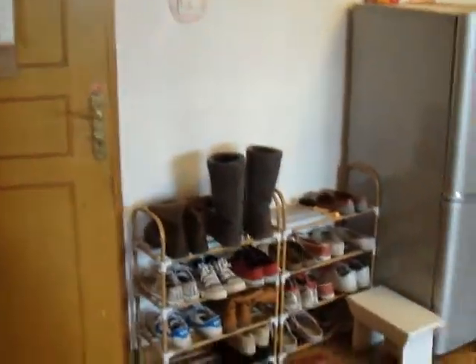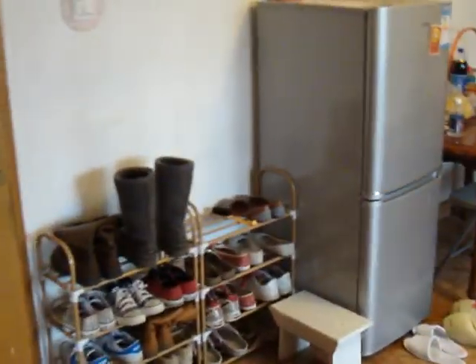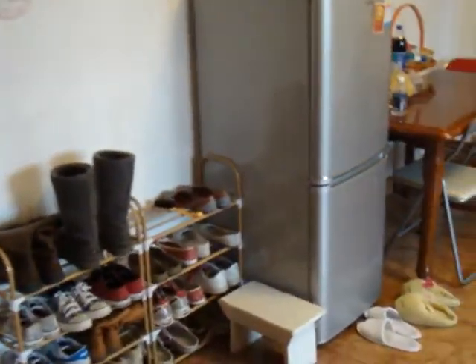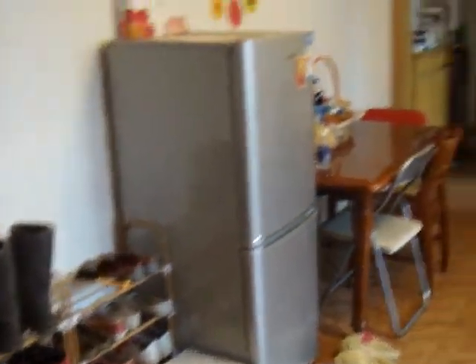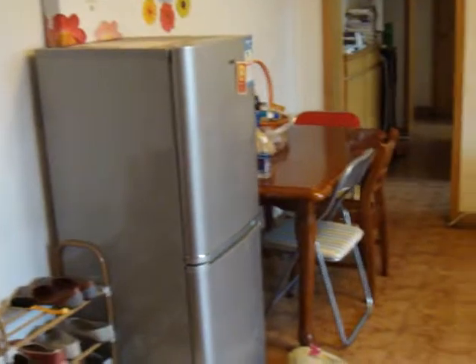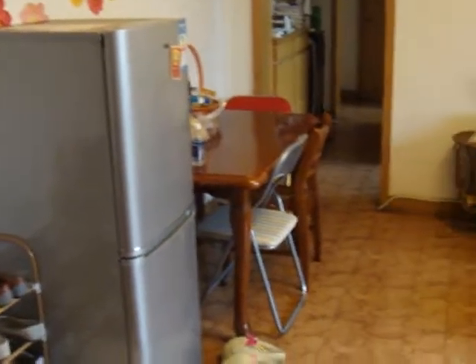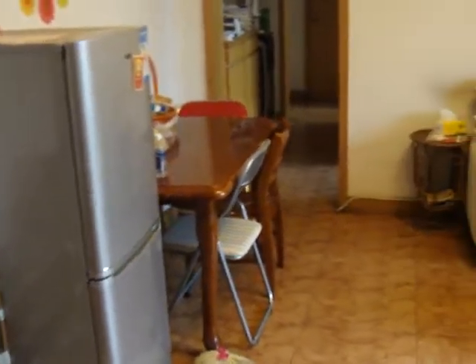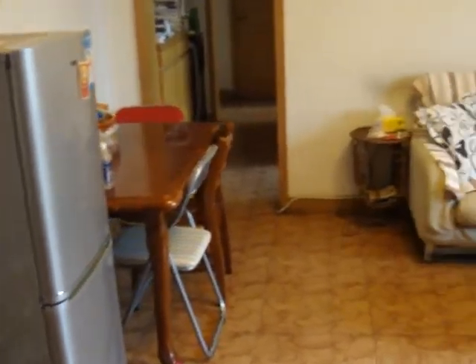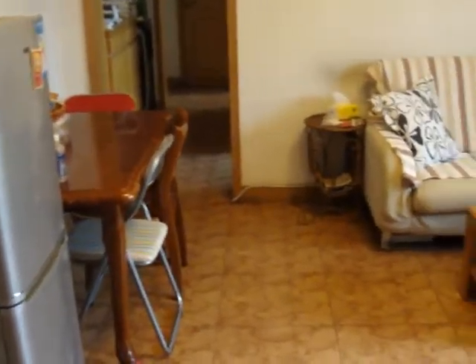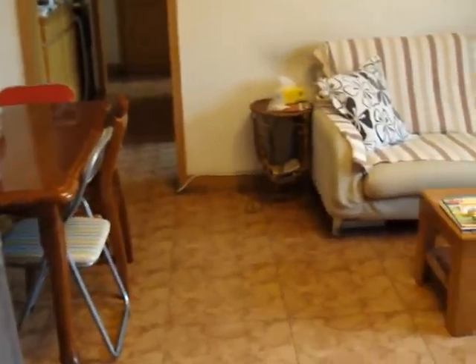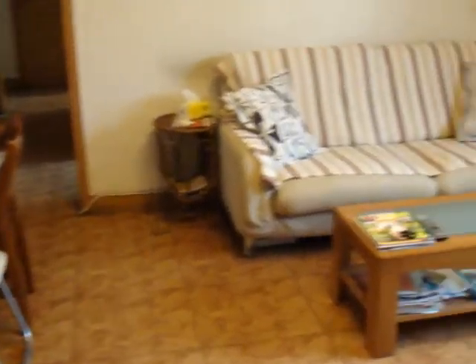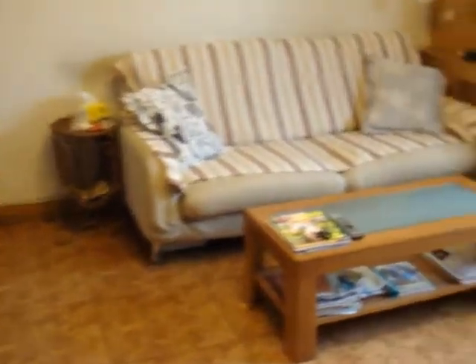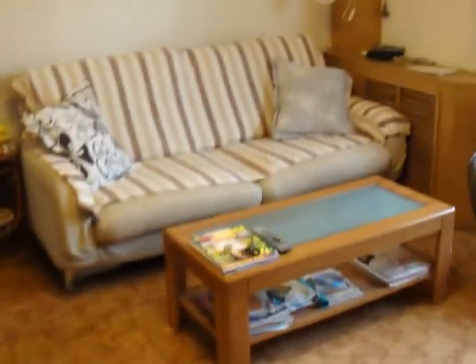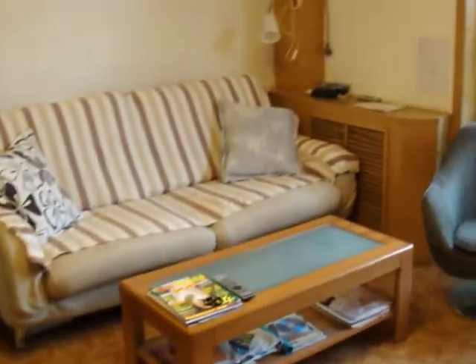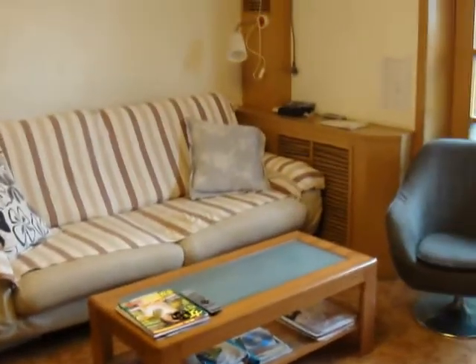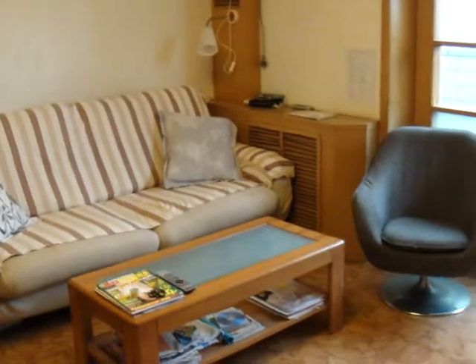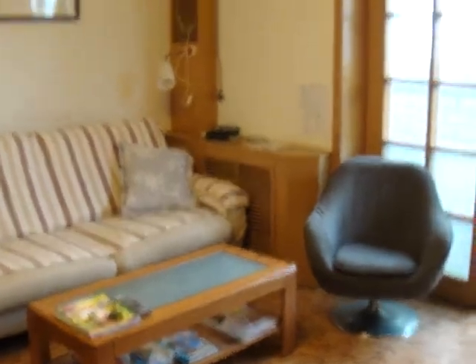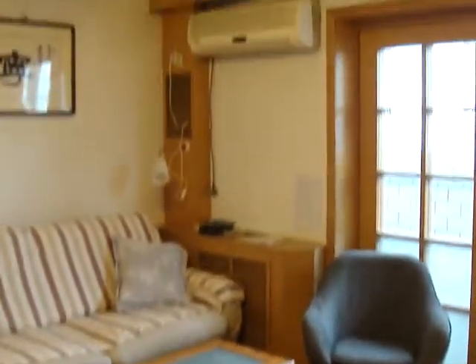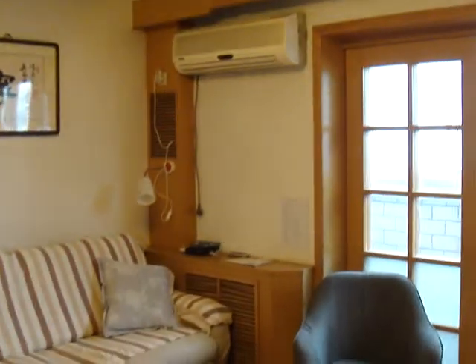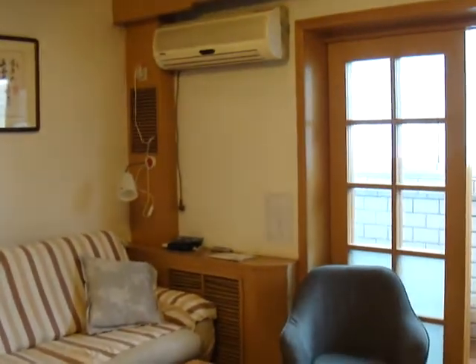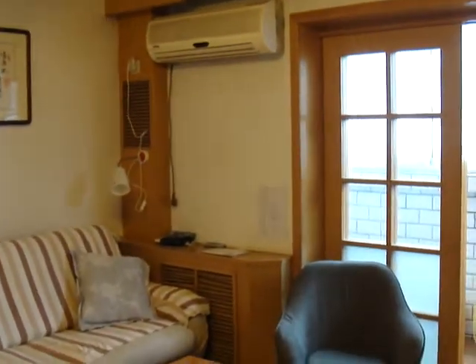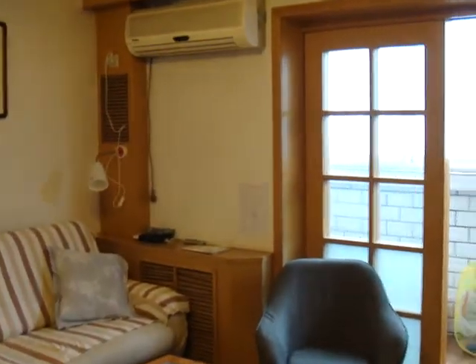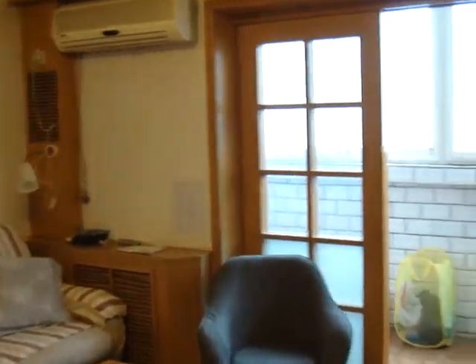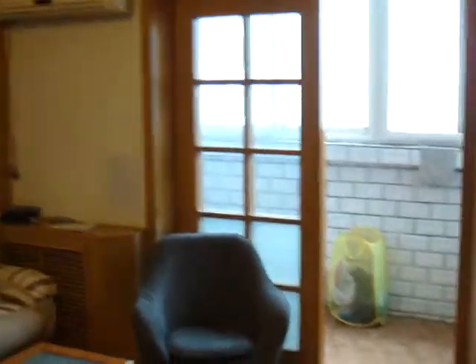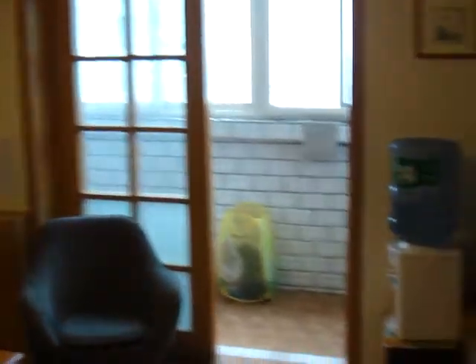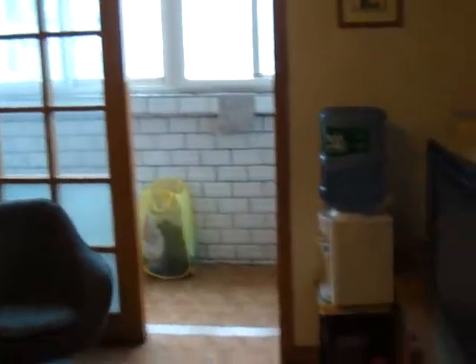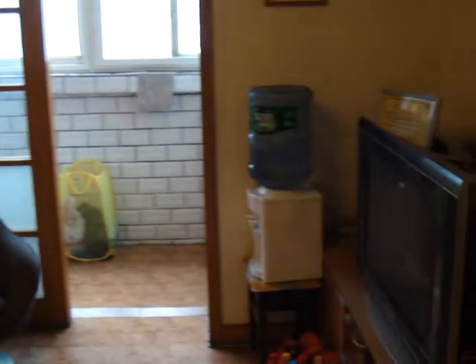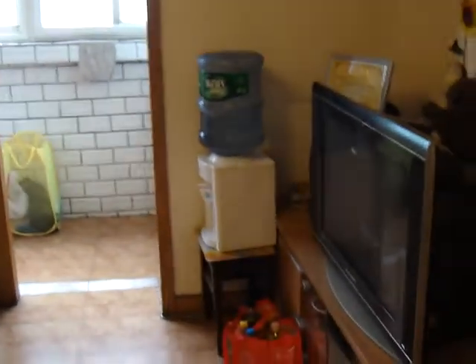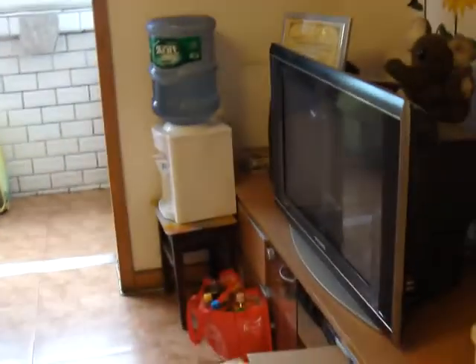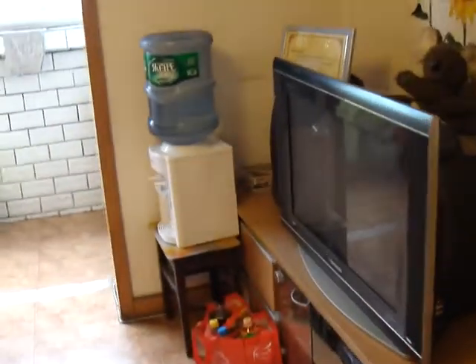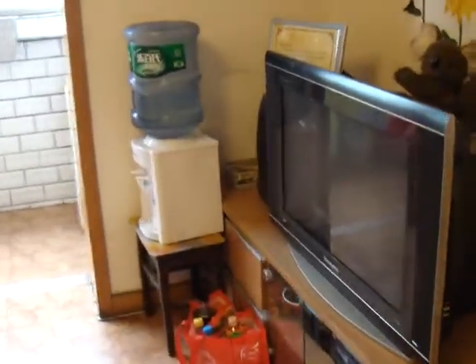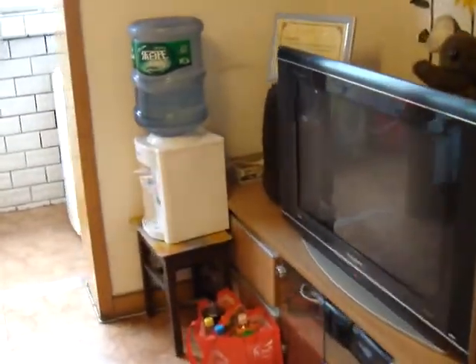Back to the living room. There is an air con but I never used it before. The TV, the water dispenser.